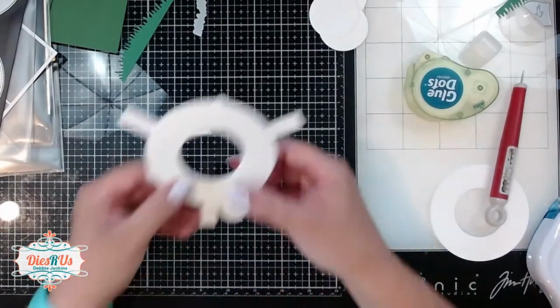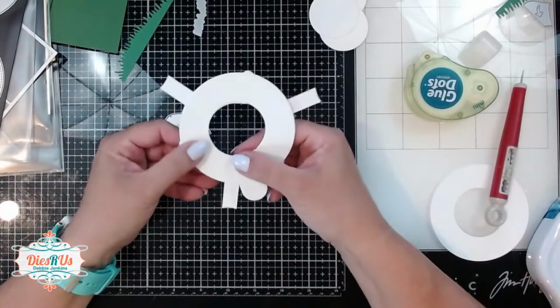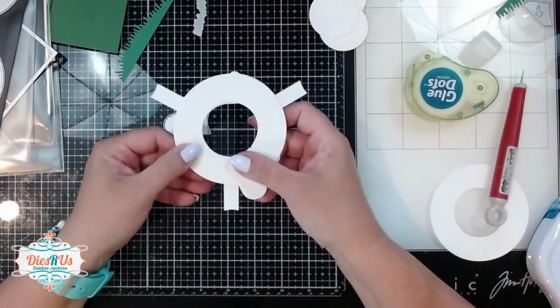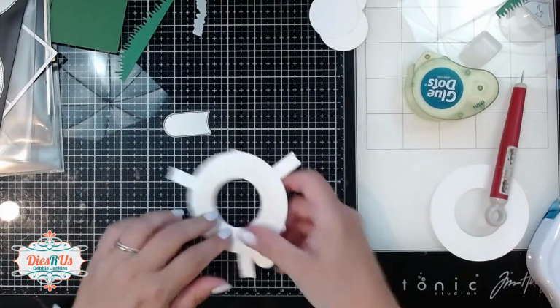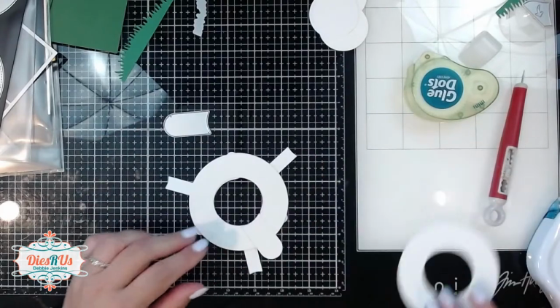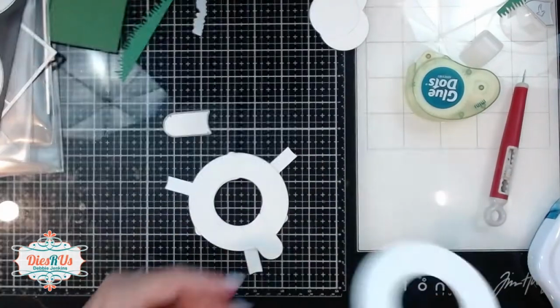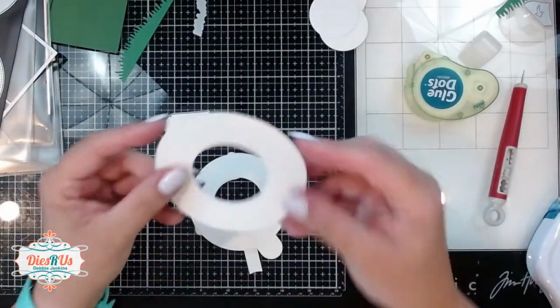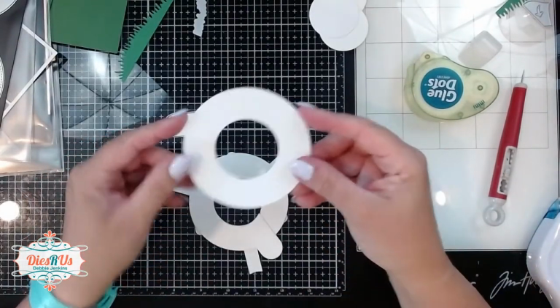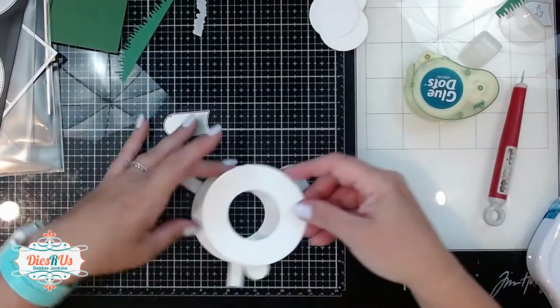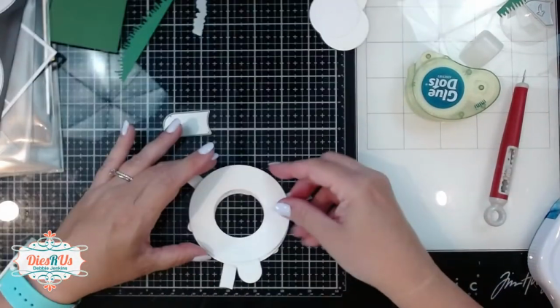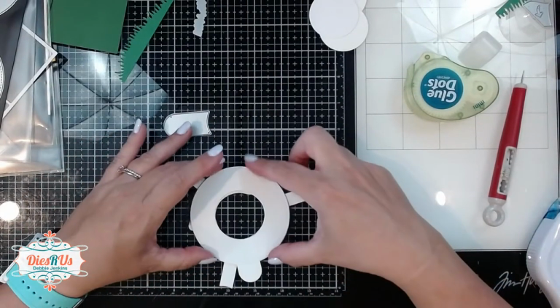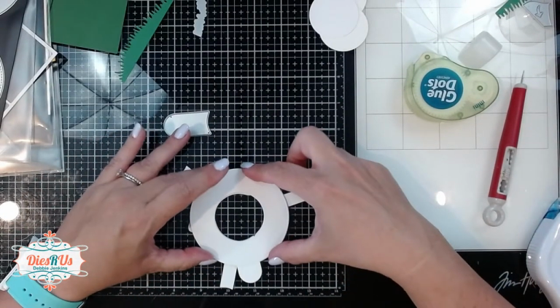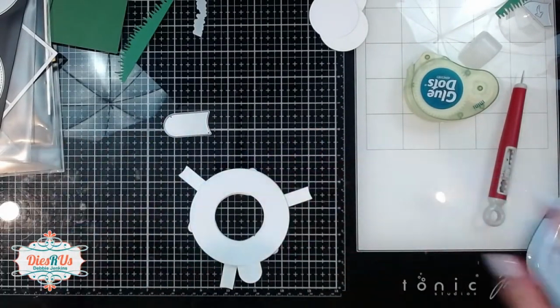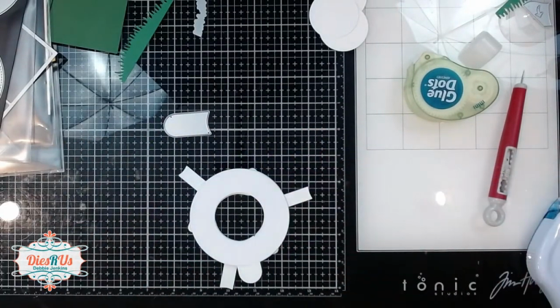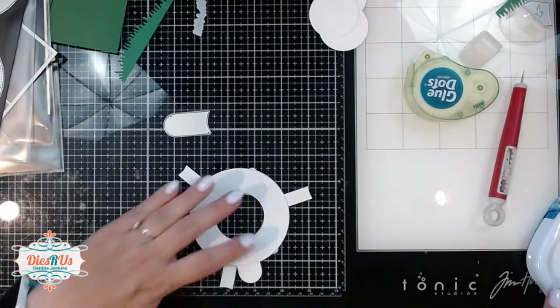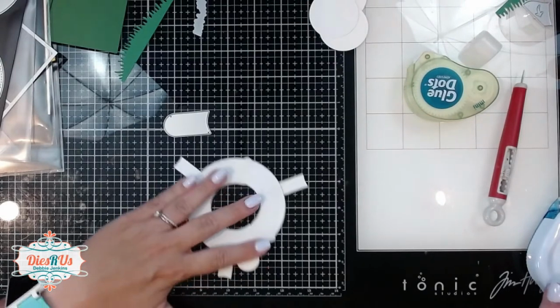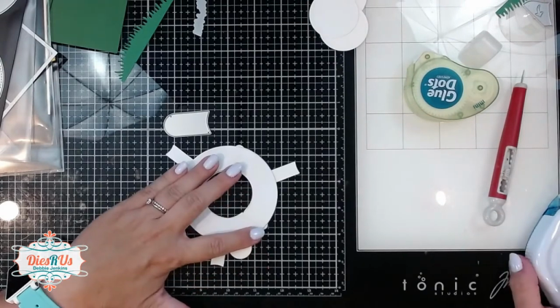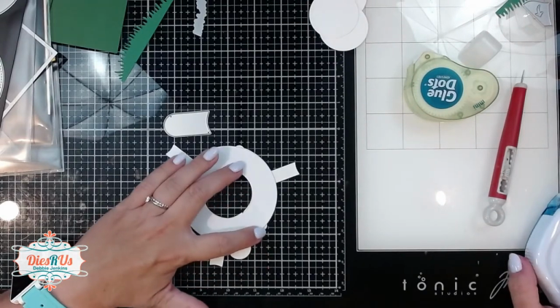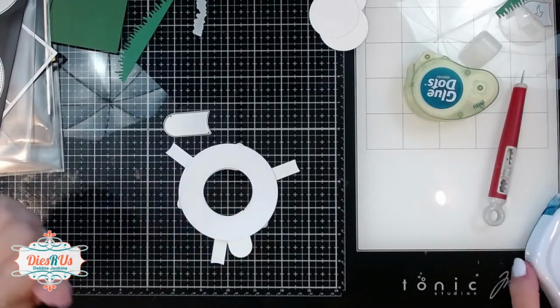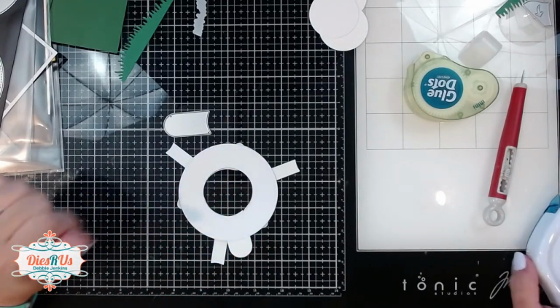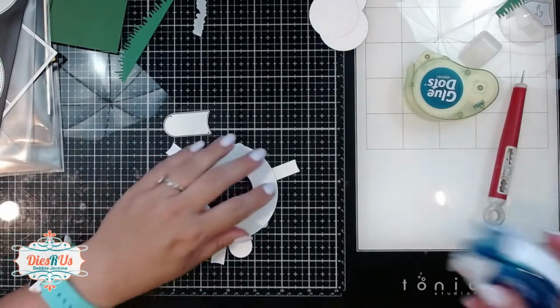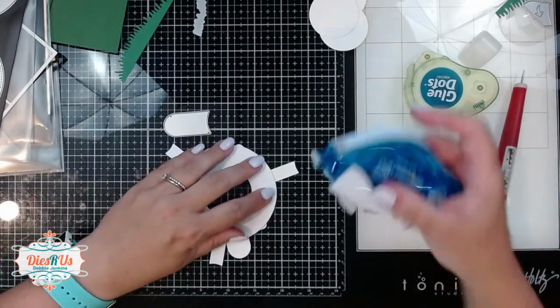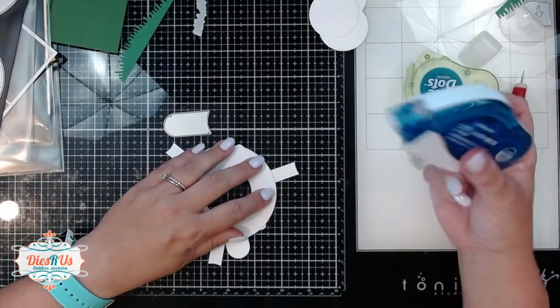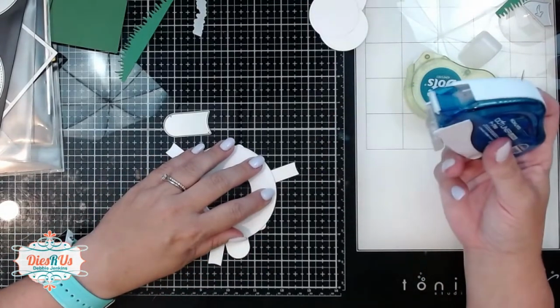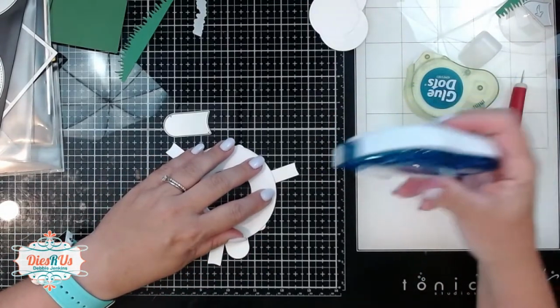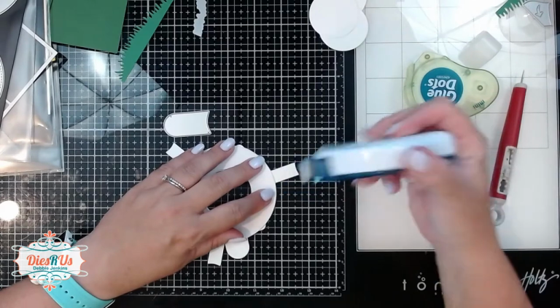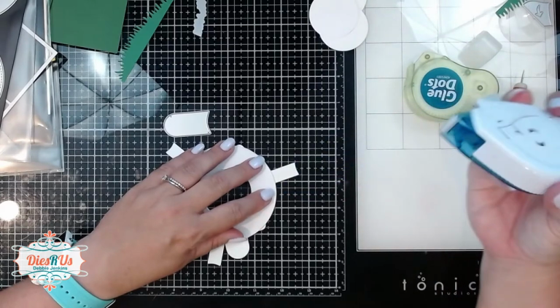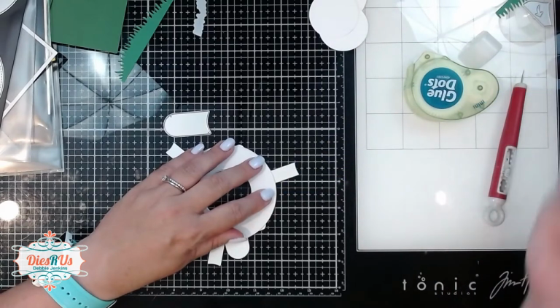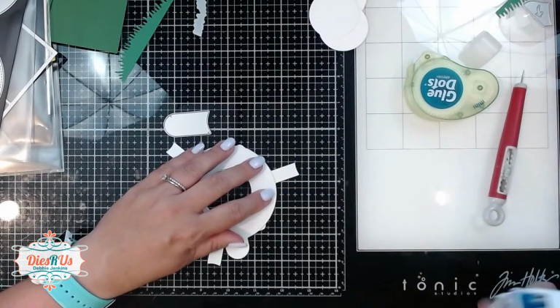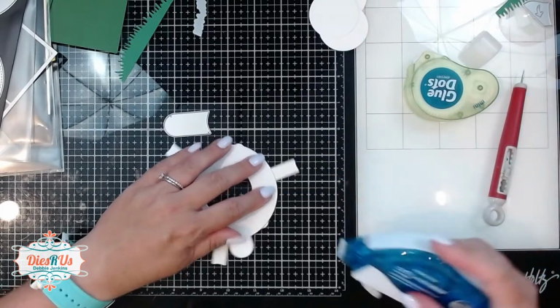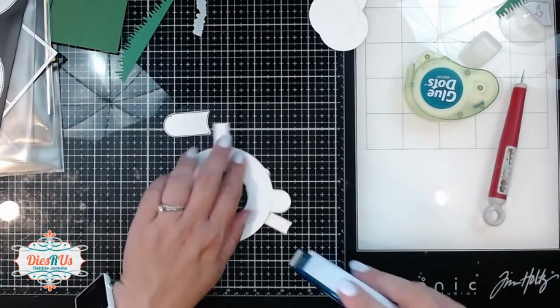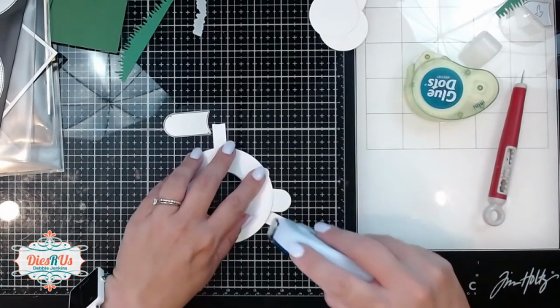Next, we take that third circle — that third ring — and place it on top of our magic iris assembly we've got so far. Then we're going to put just some adhesive on those little tabs that are sticking out from our stabilizers.